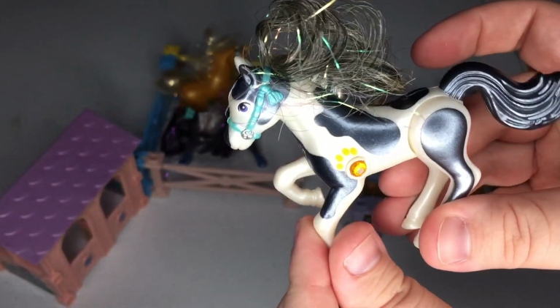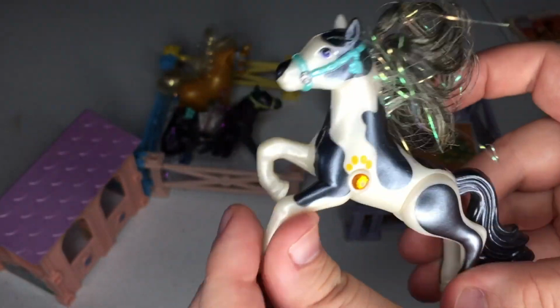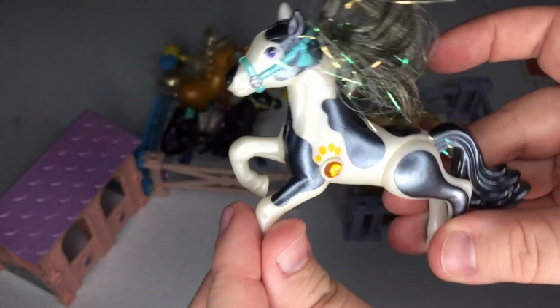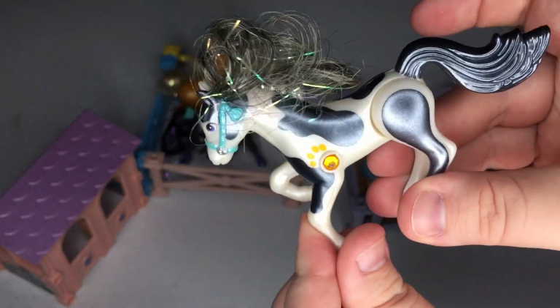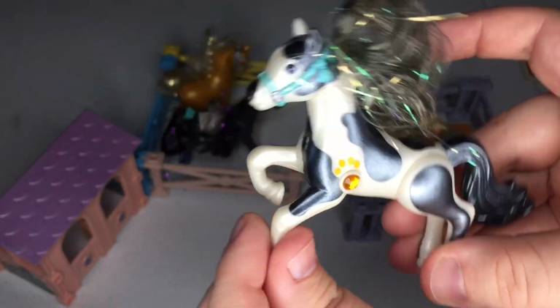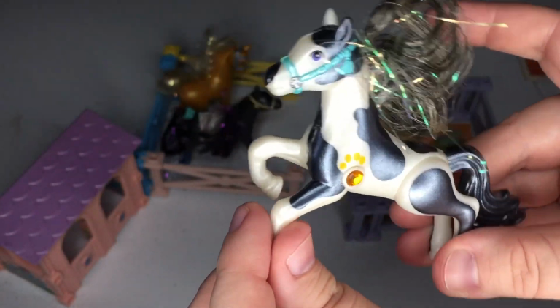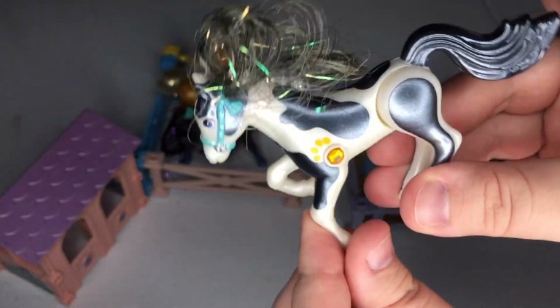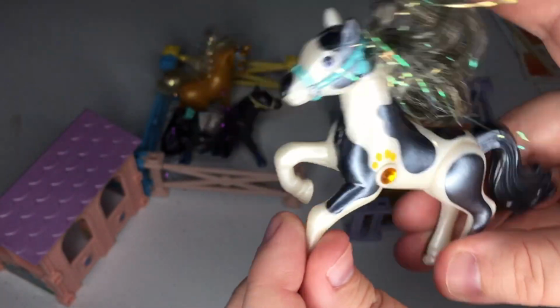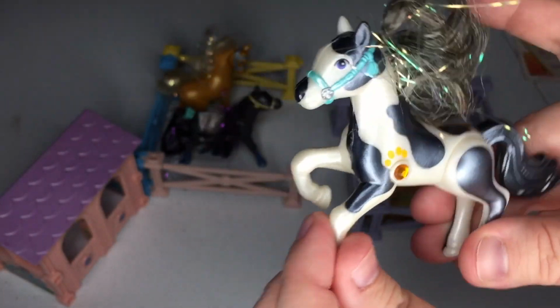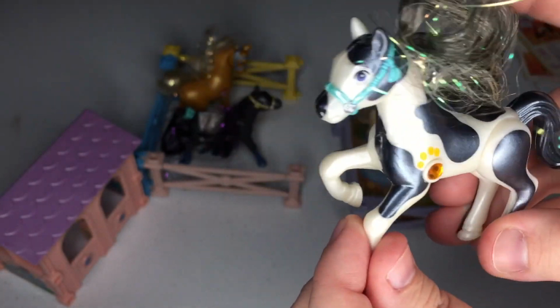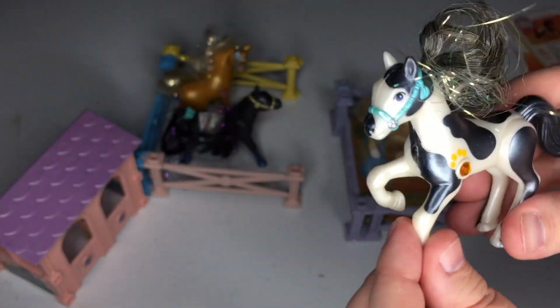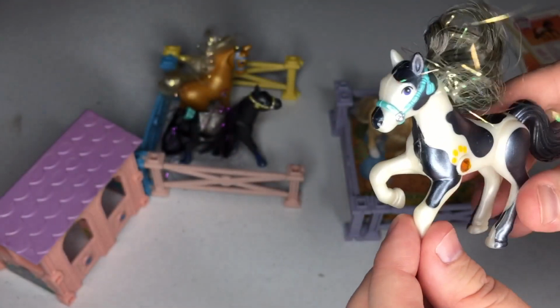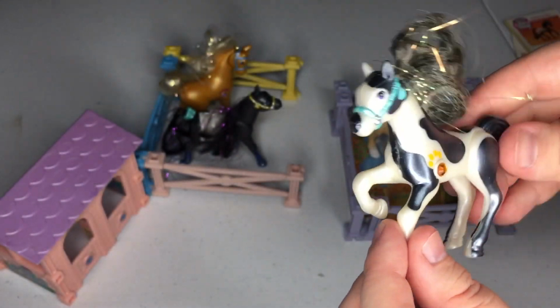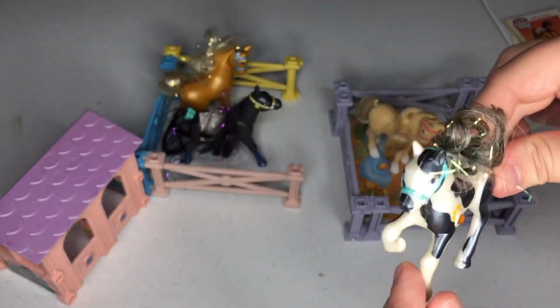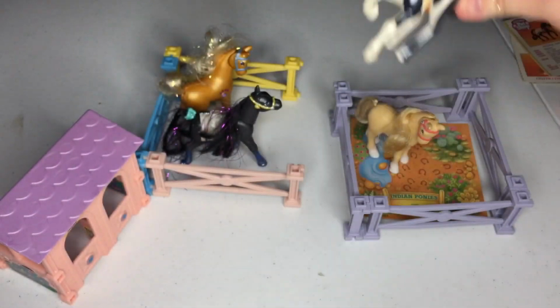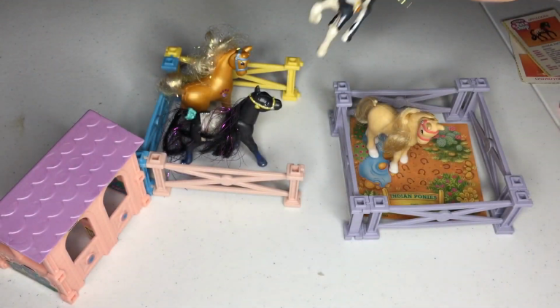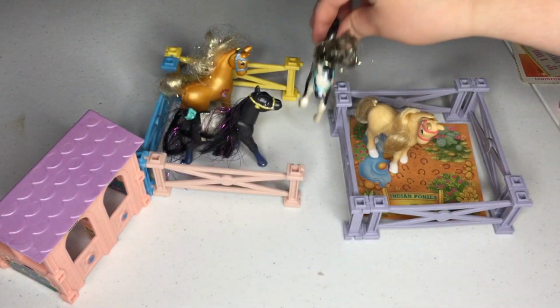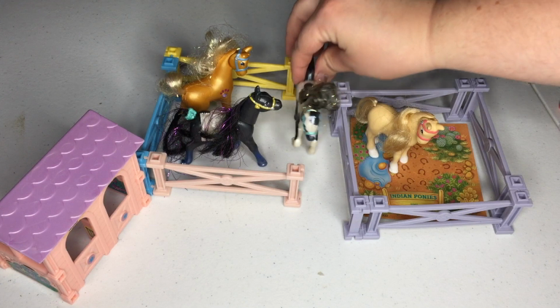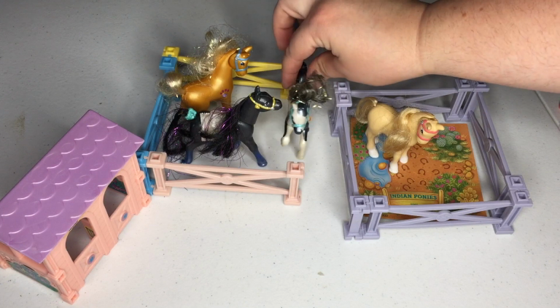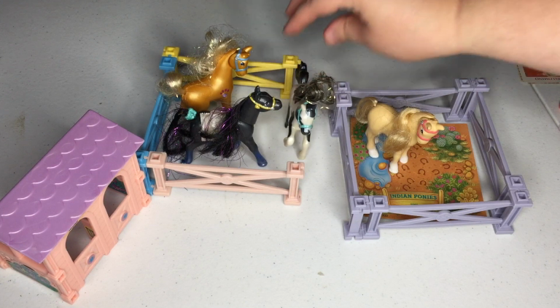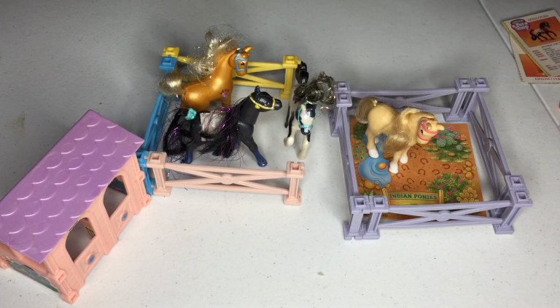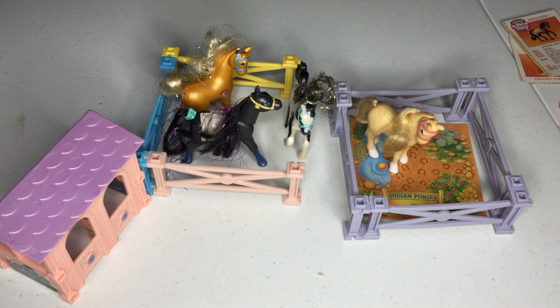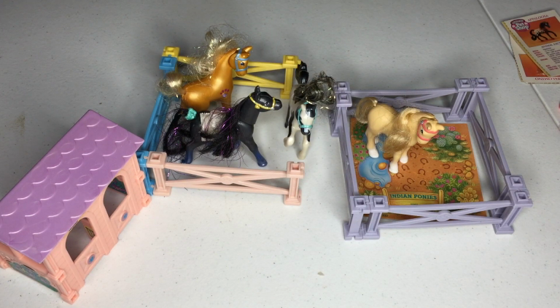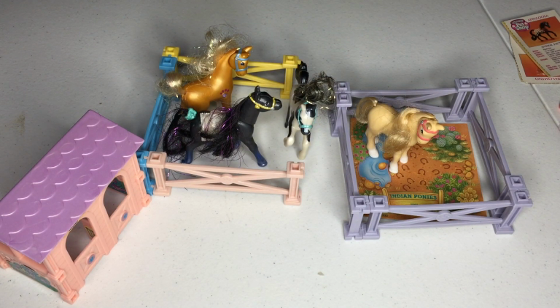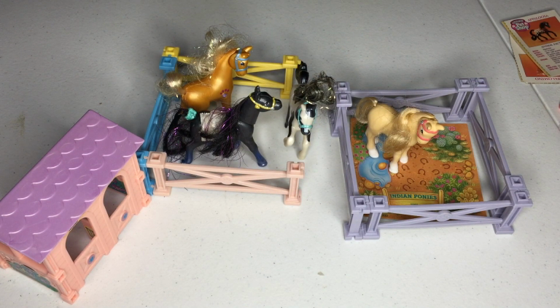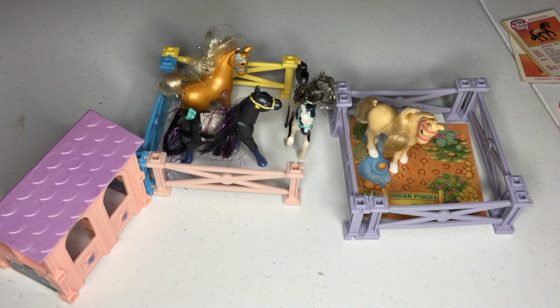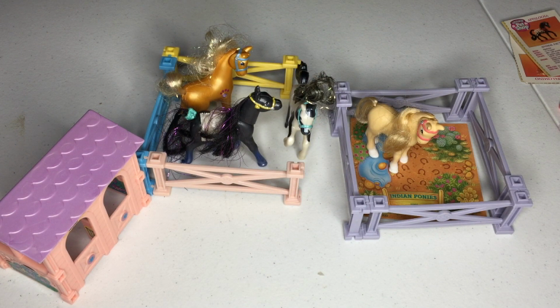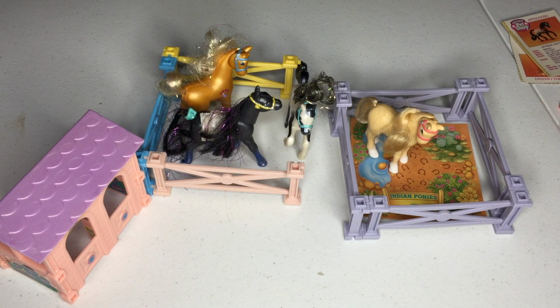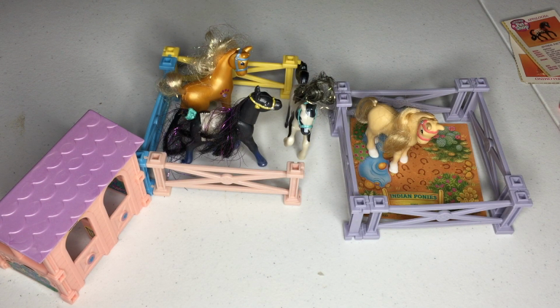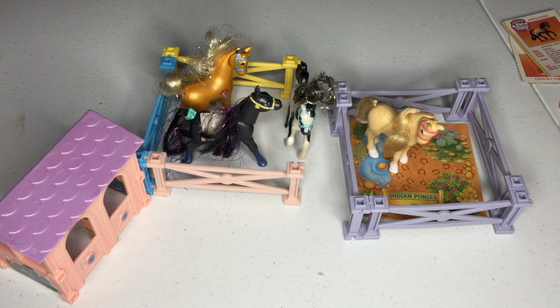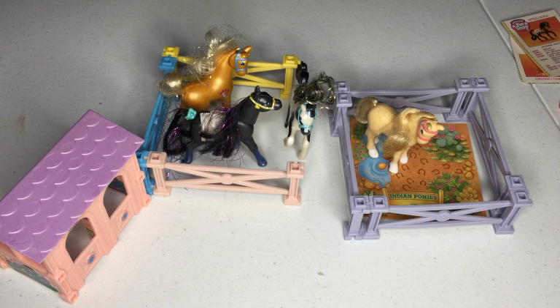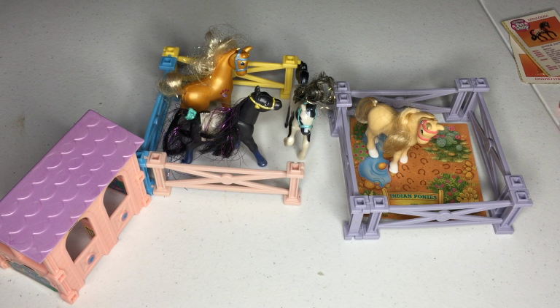This one just kind of came up and down like it was — not rearing, not bucking. Gosh, I've lost my horse terminology. It's just been way too long.